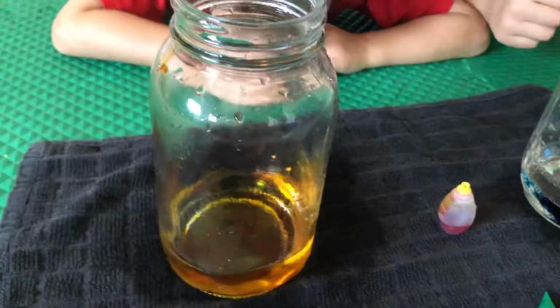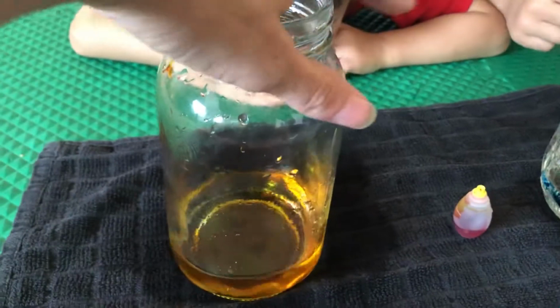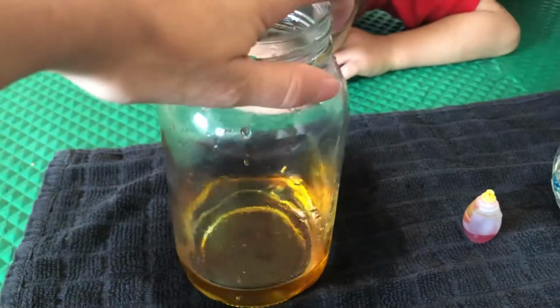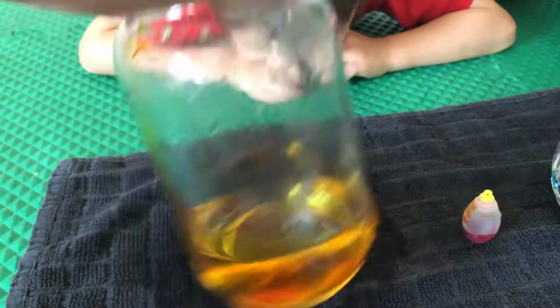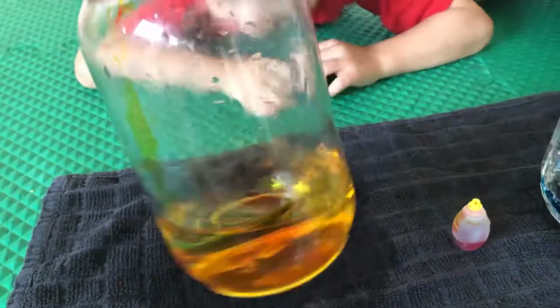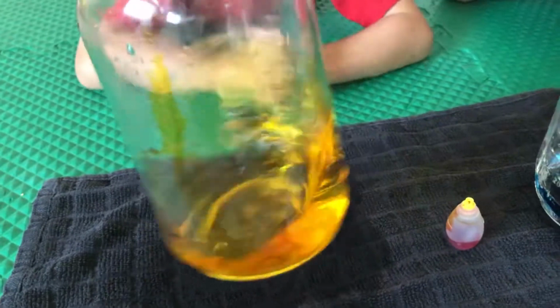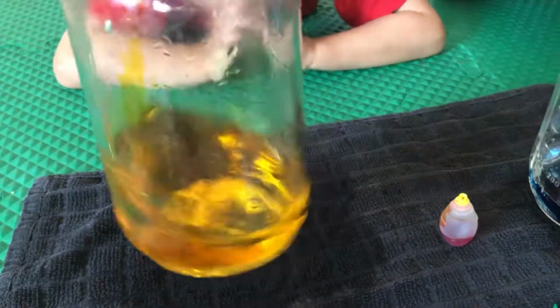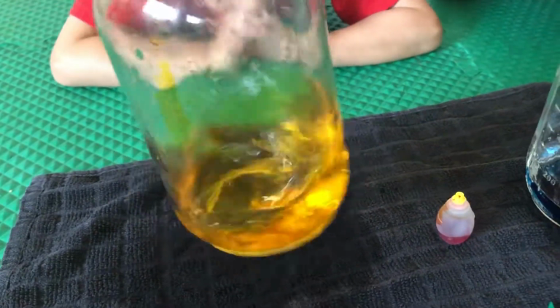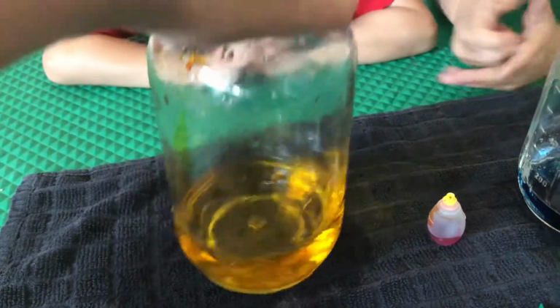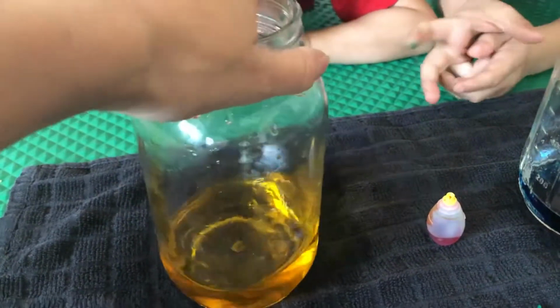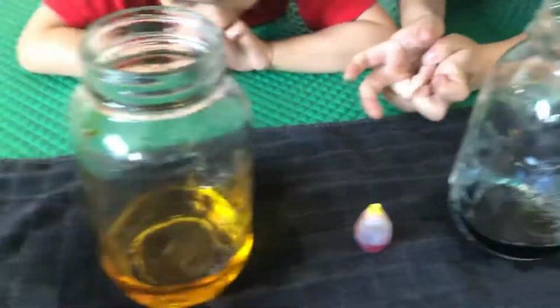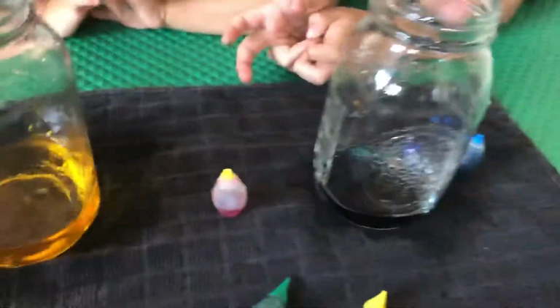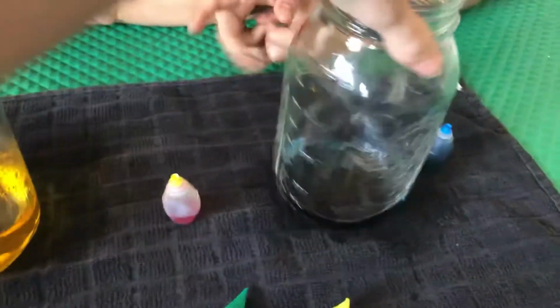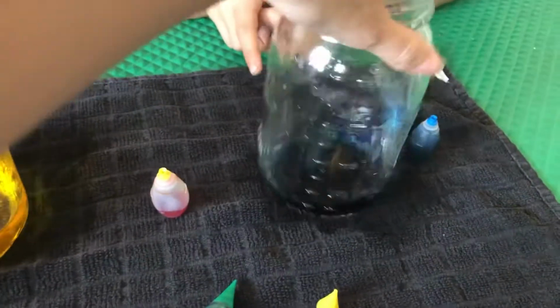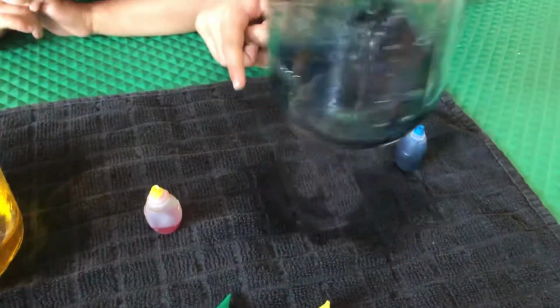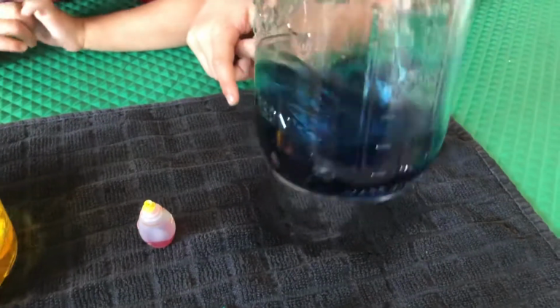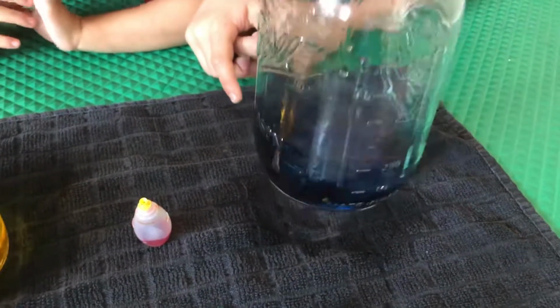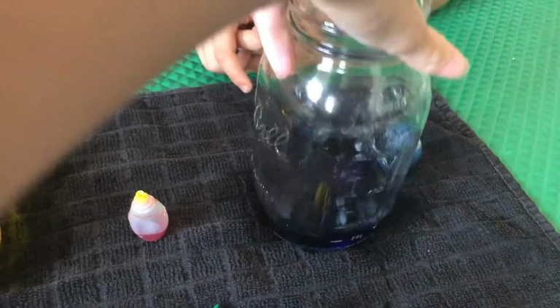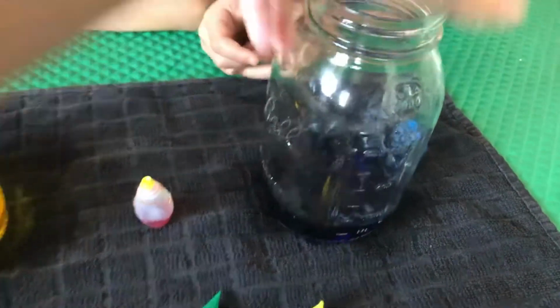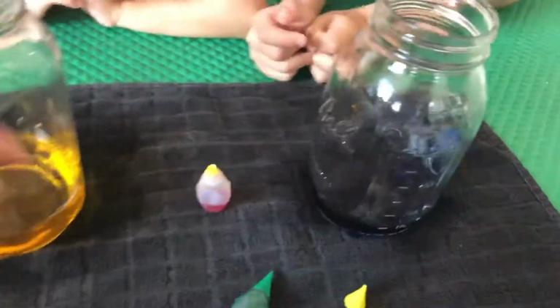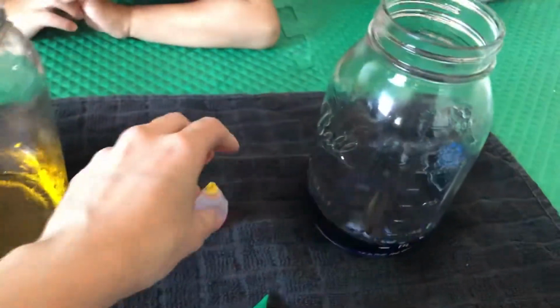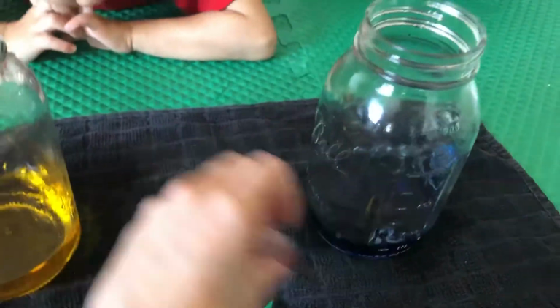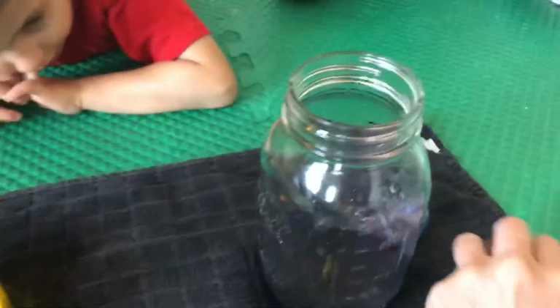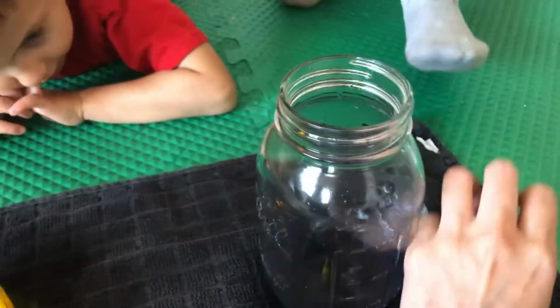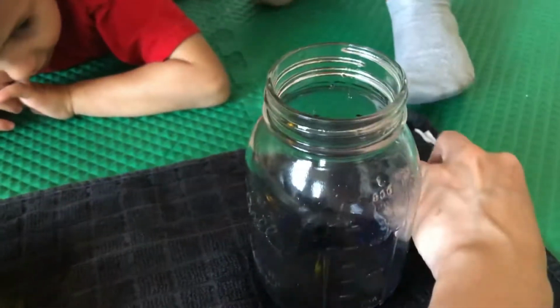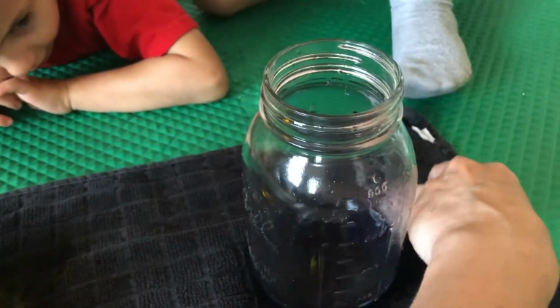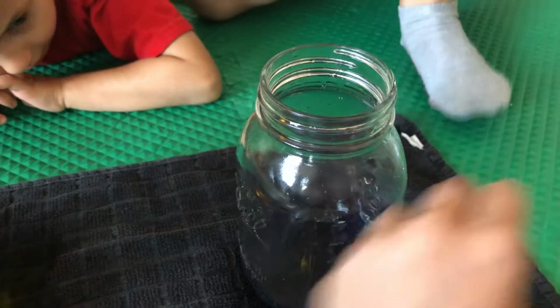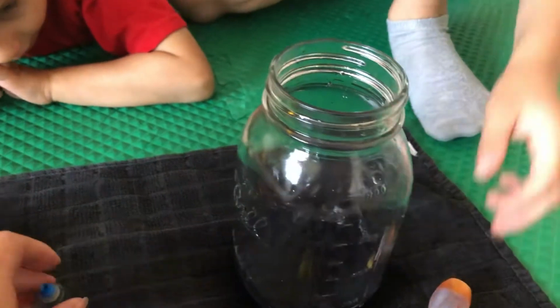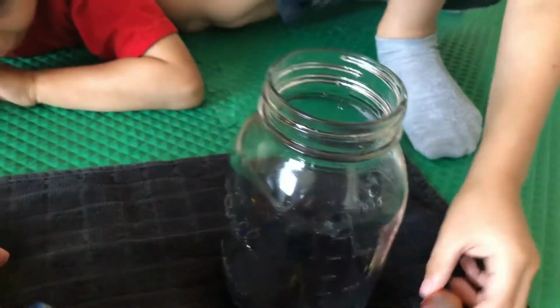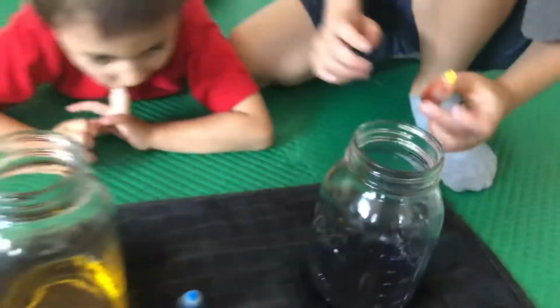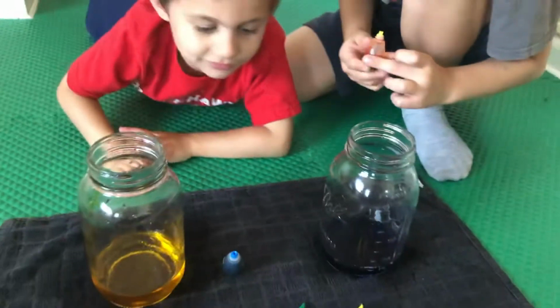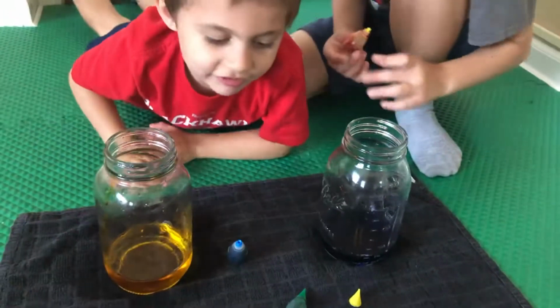Mommy's going to mix it now. What's going to happen now, you think? Like turn round and like turn all orange and turn like all blue. Why don't we change colors? You do orange with the blue and Georgie does blue and see what happens. I want to do green.